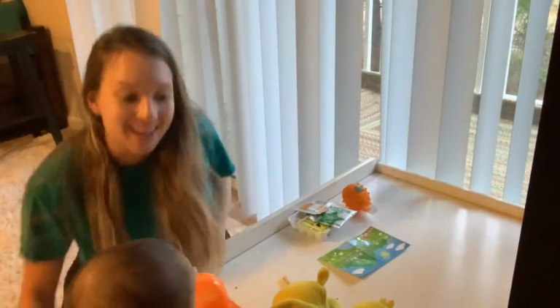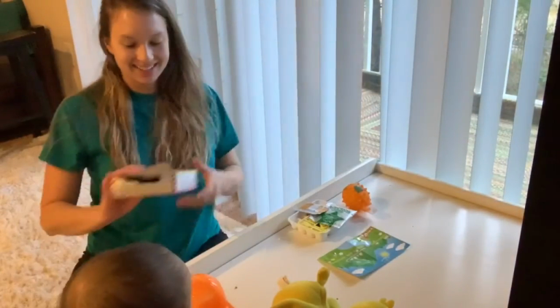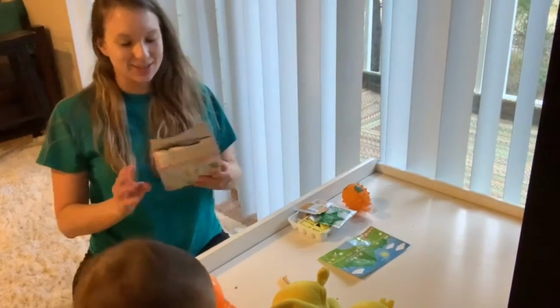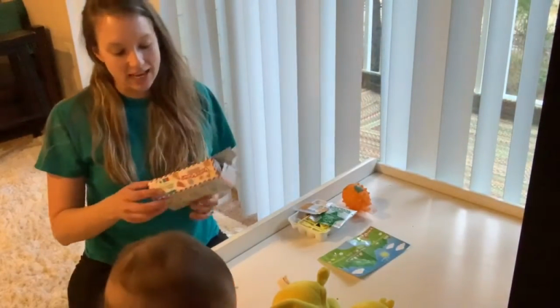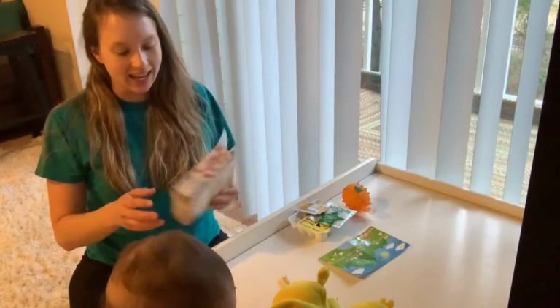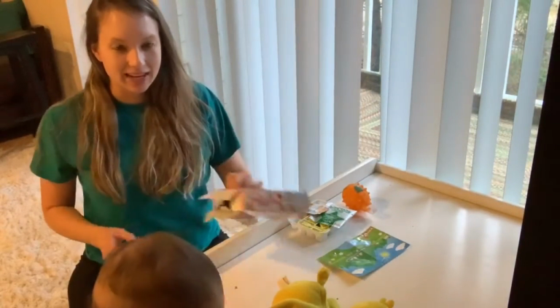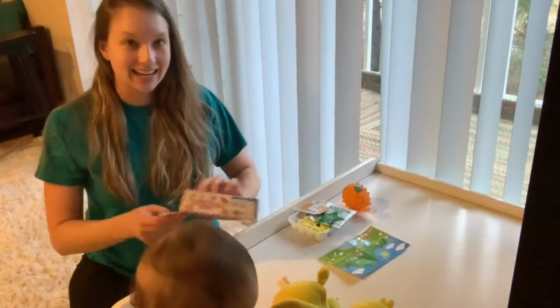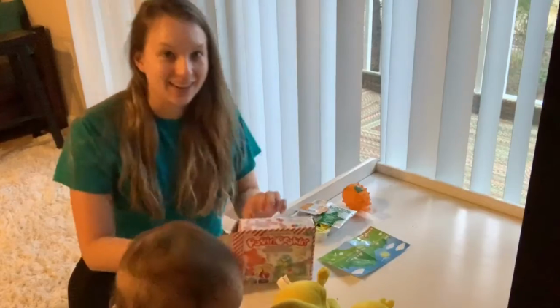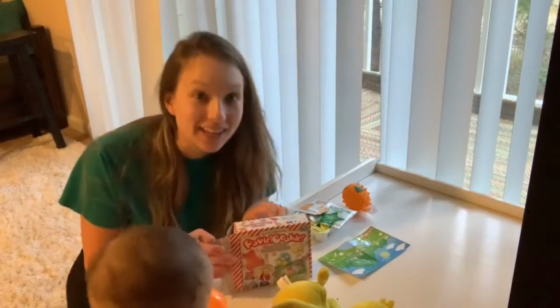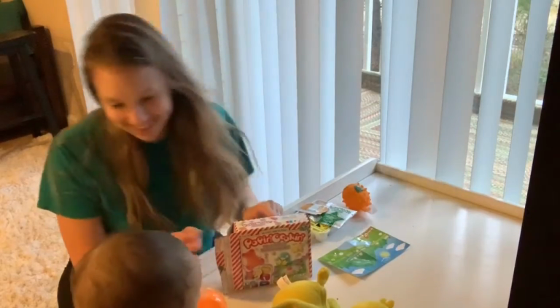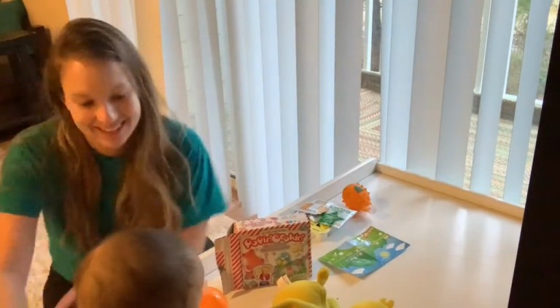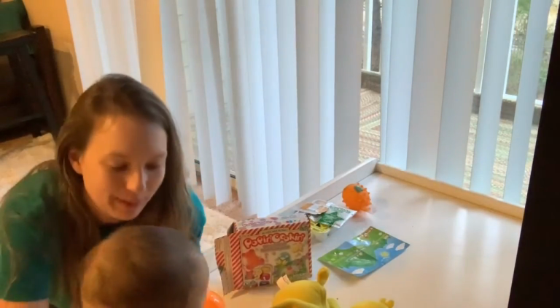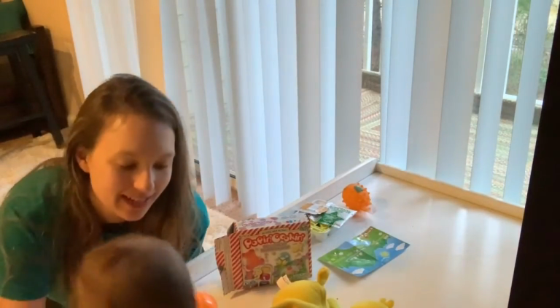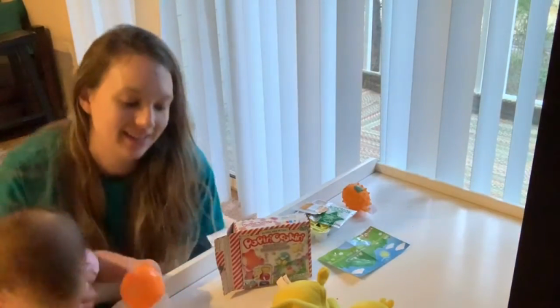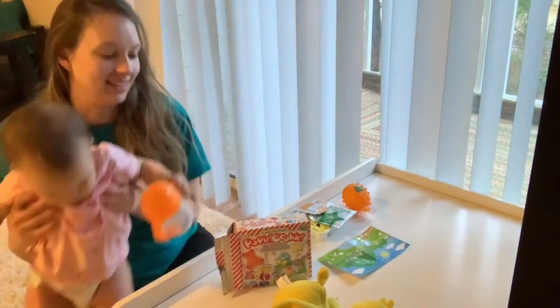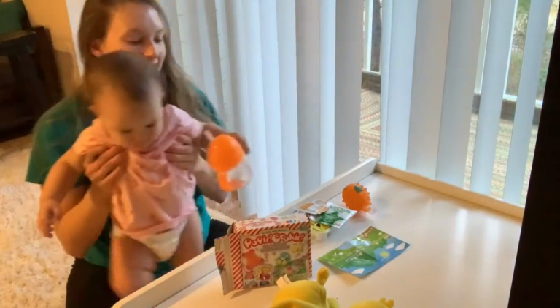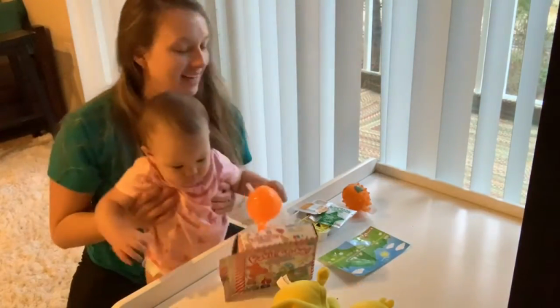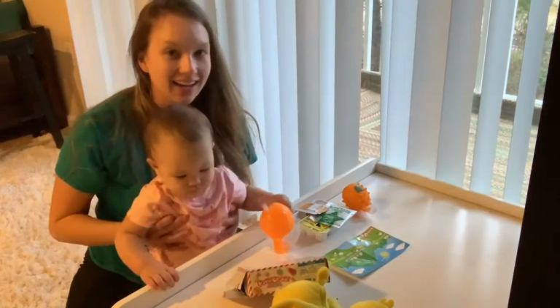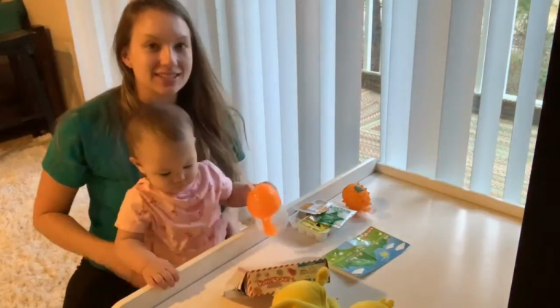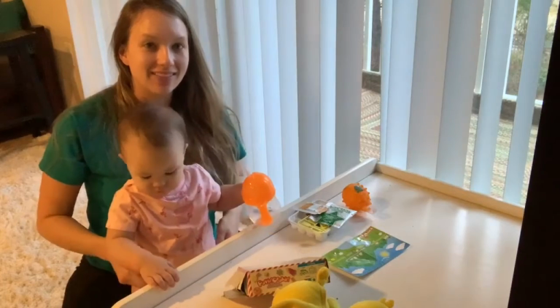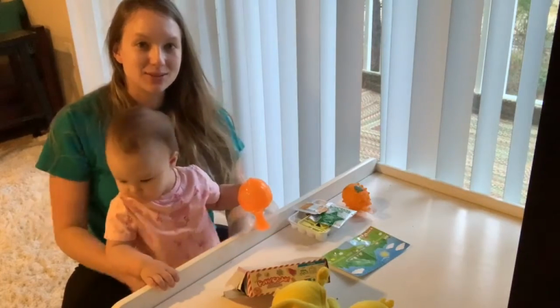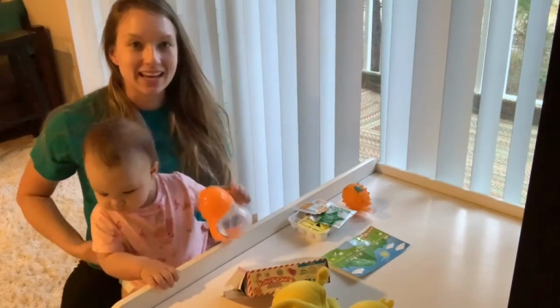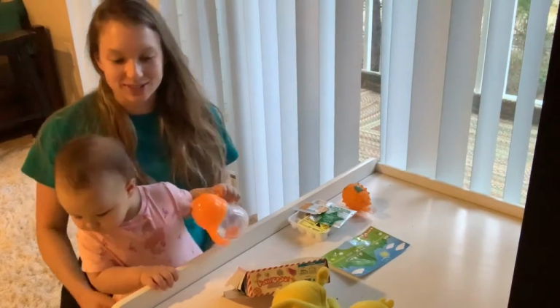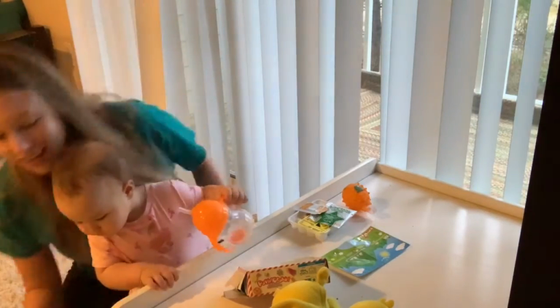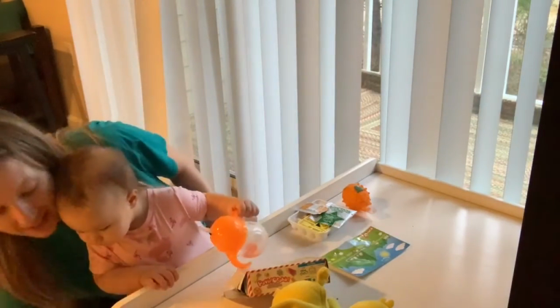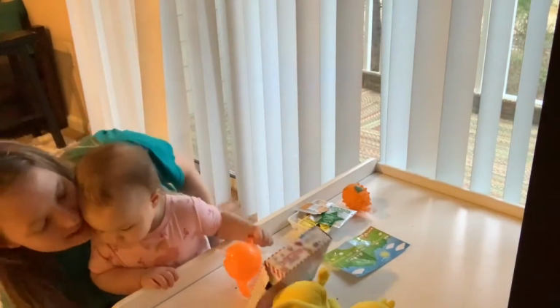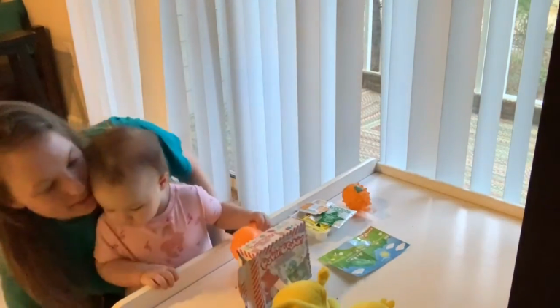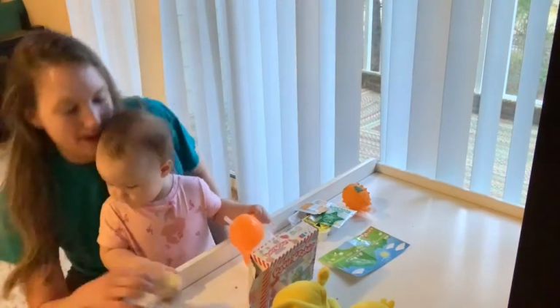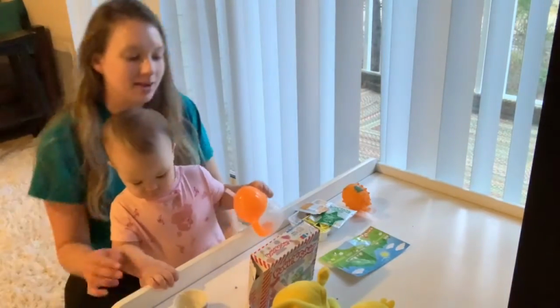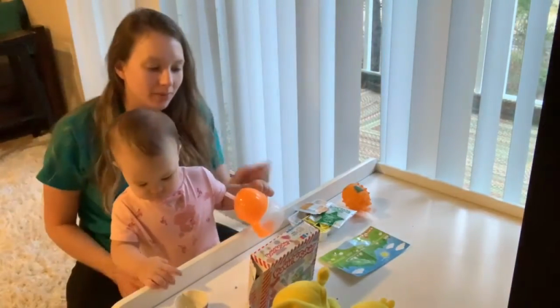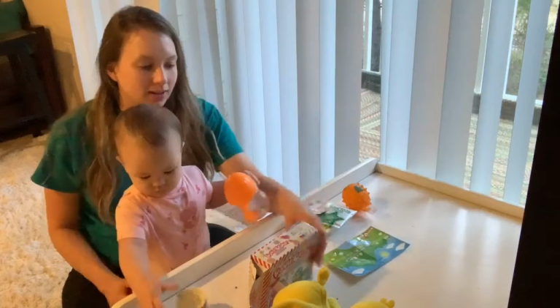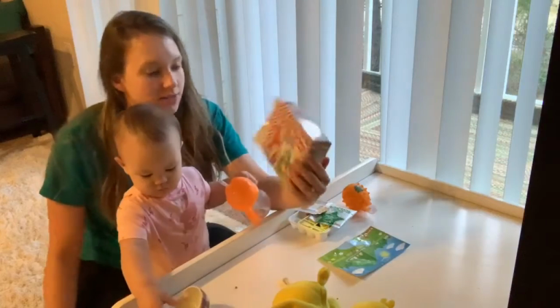Today Nya and I are cooking. This is Nya — she's 11 months old yesterday. She loves to be with mommy, and we're making a little prep today.